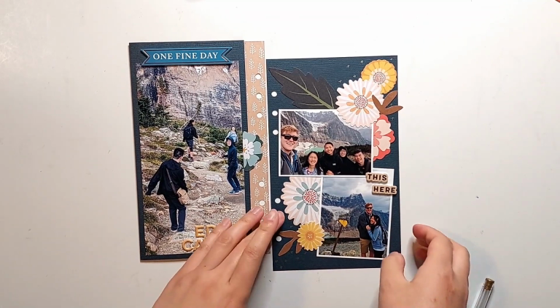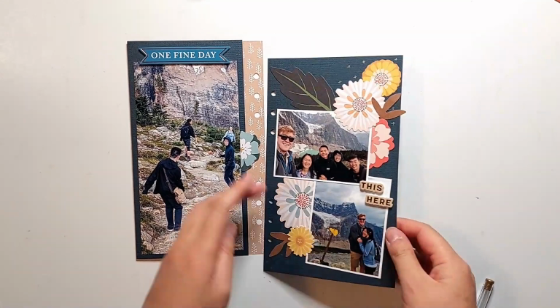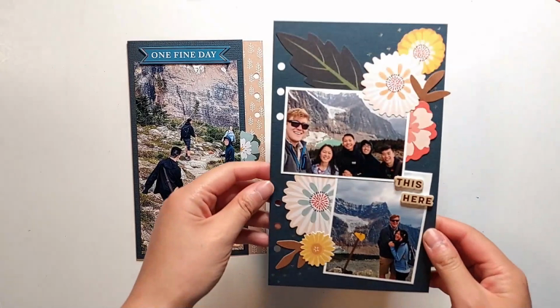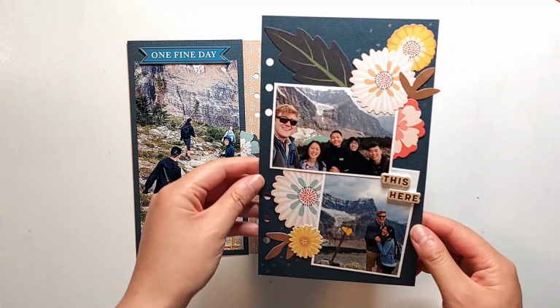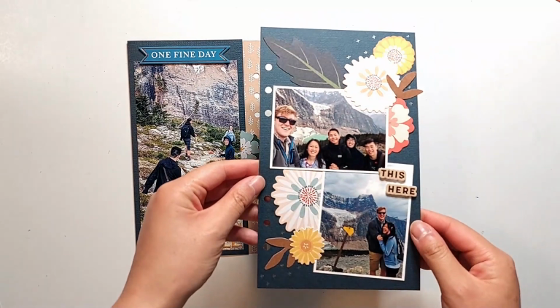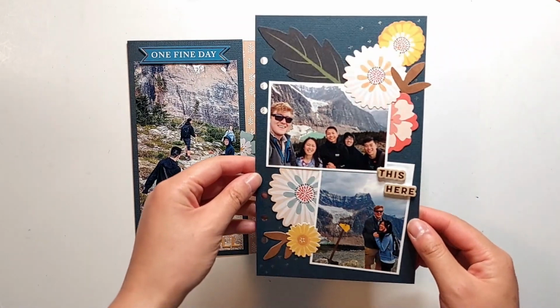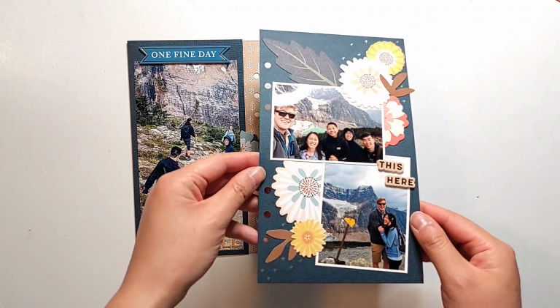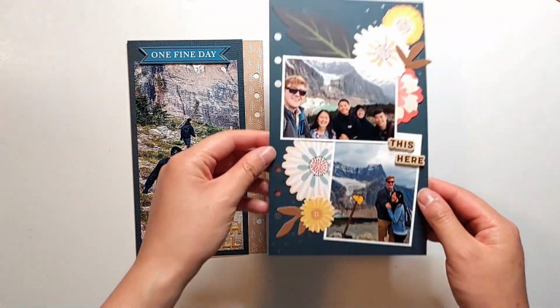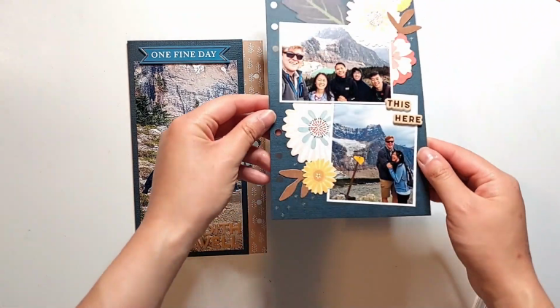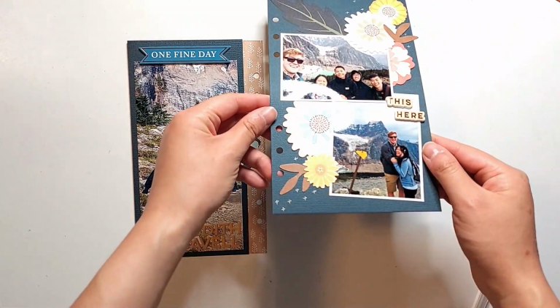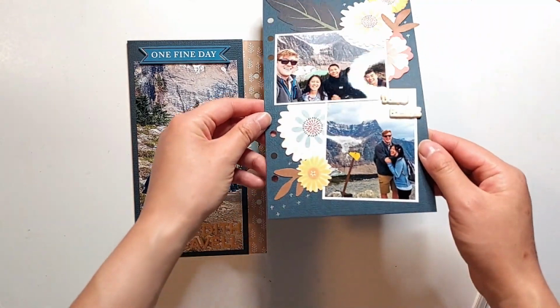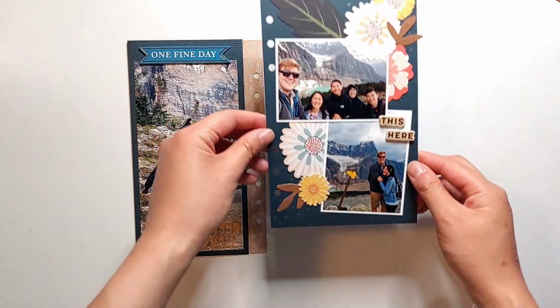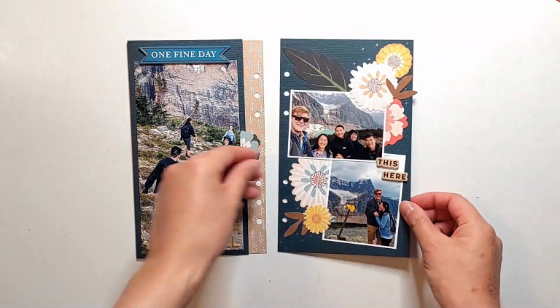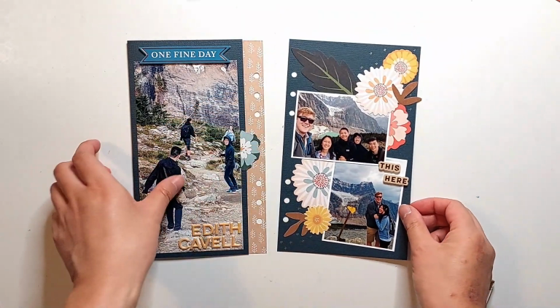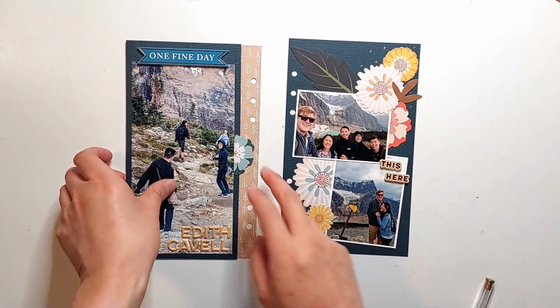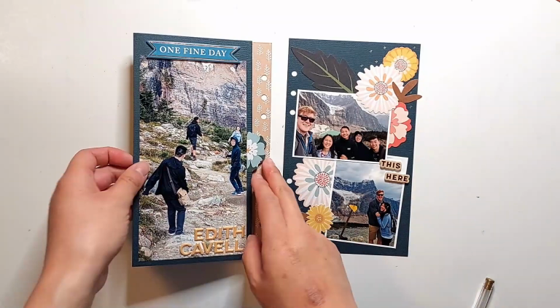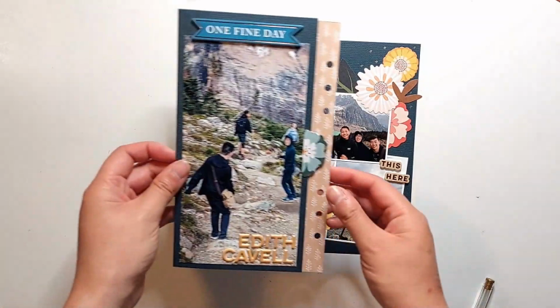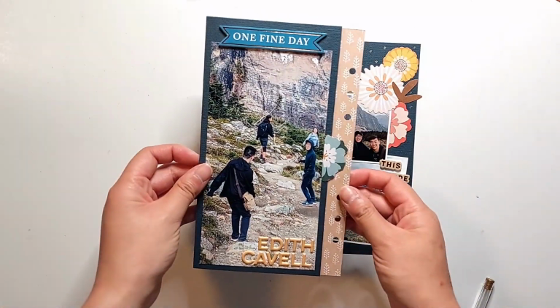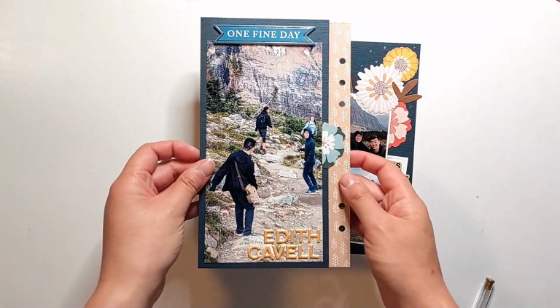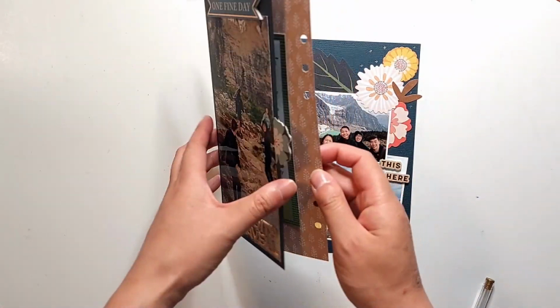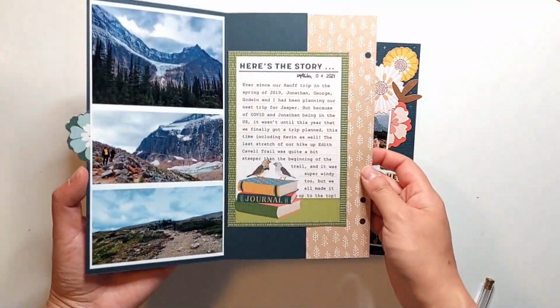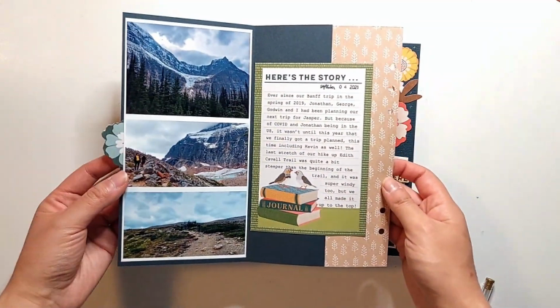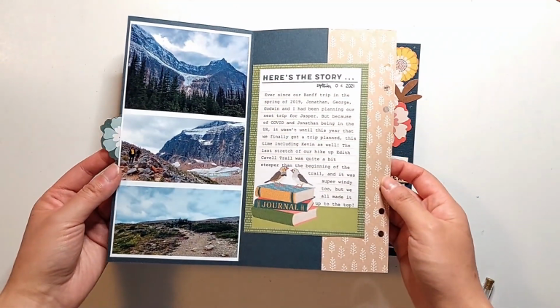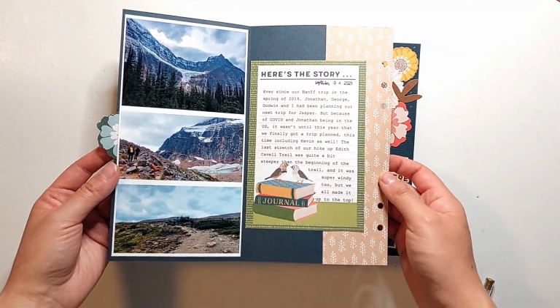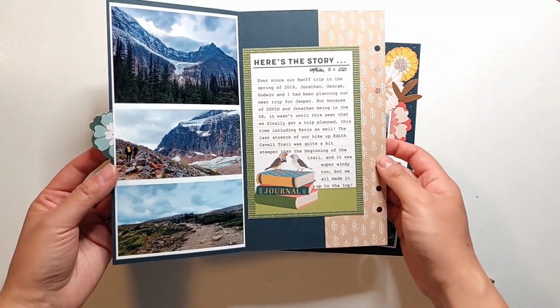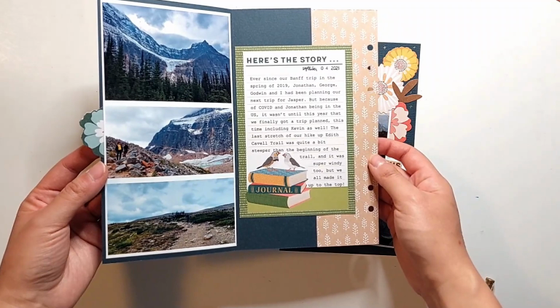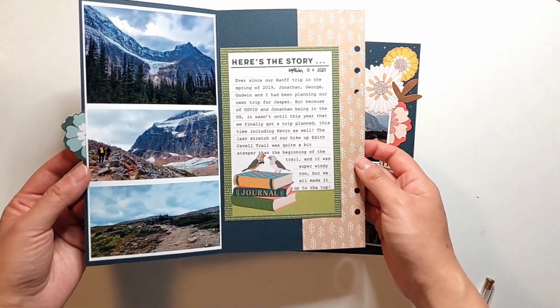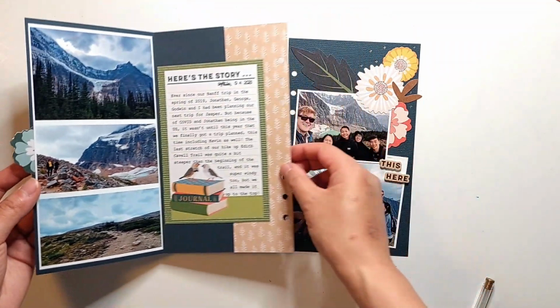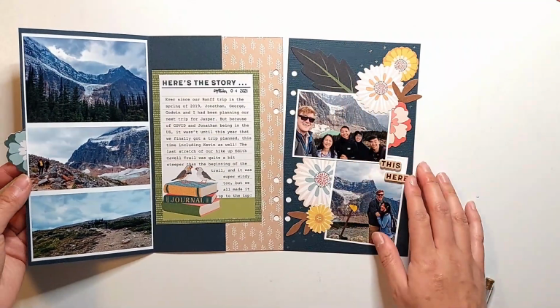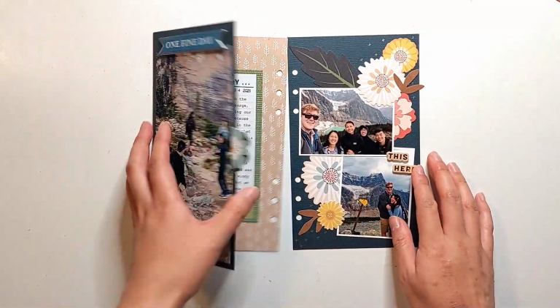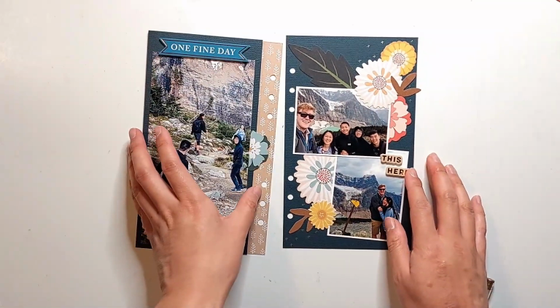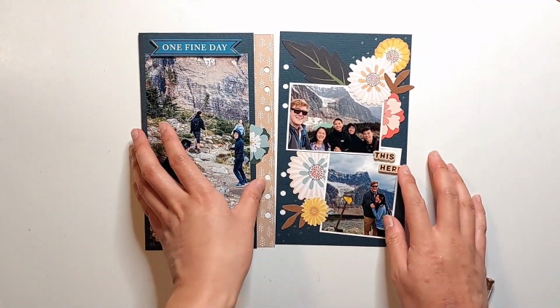That finishes up my spread for today. Don't forget to check out the Citrus Twist Kits shop to find the add-on kit I used for this spread, and make sure to hit the like button if you liked this video and subscribe for more process videos. Thanks so much for watching!